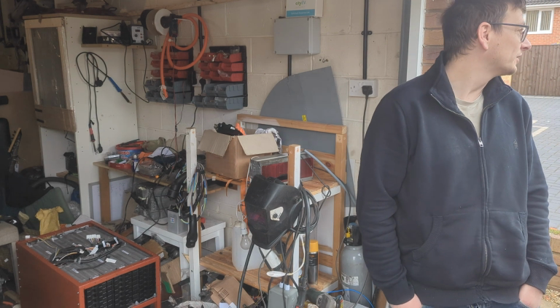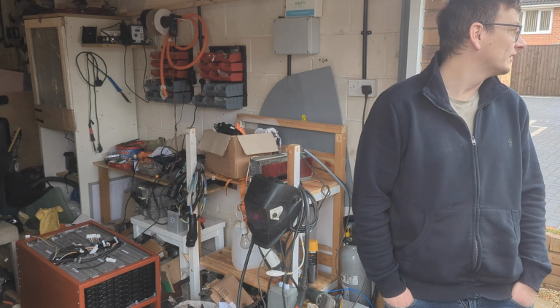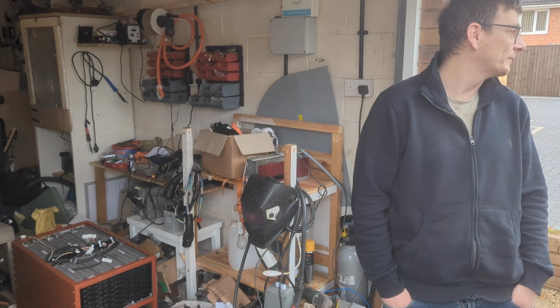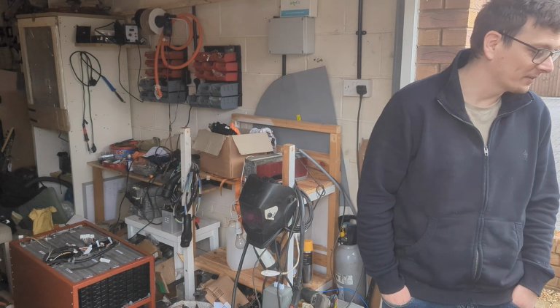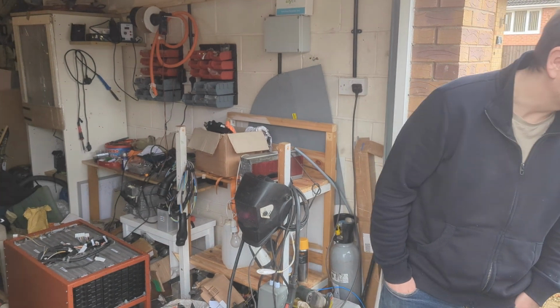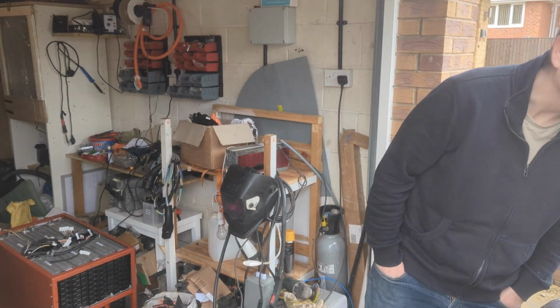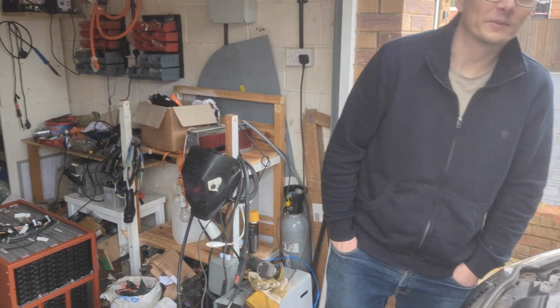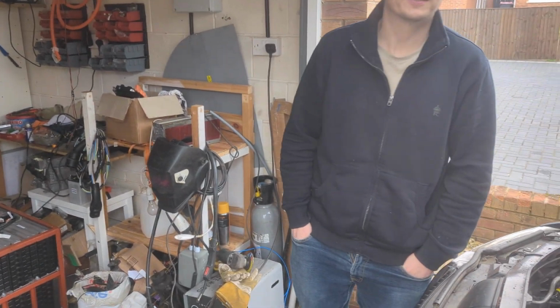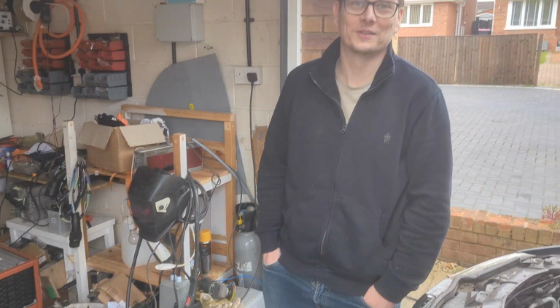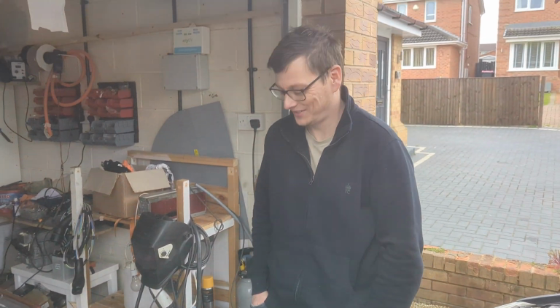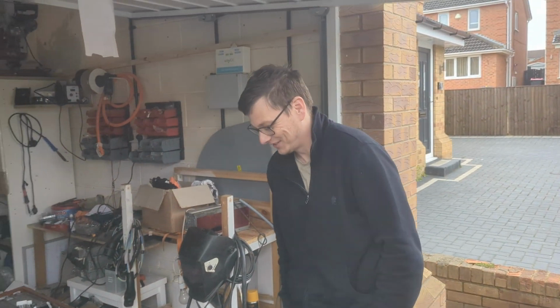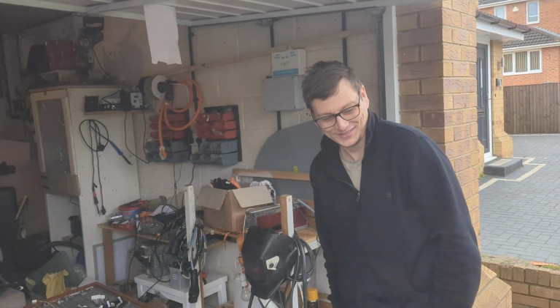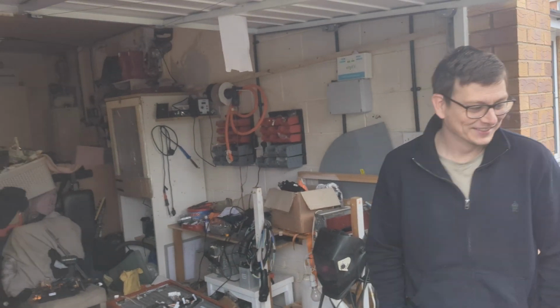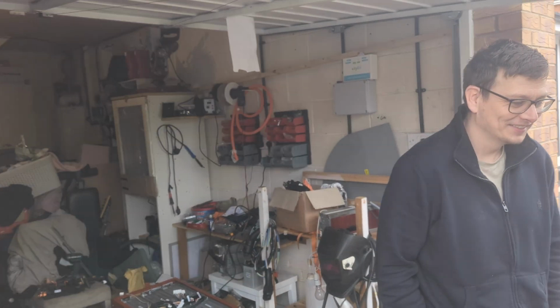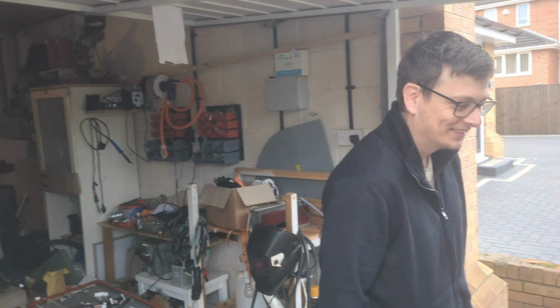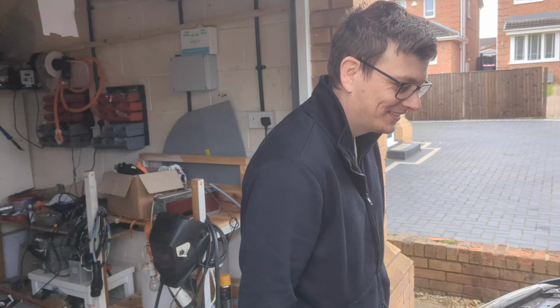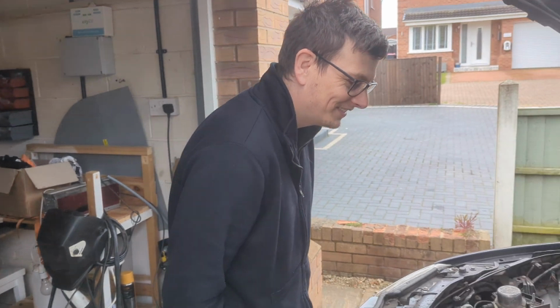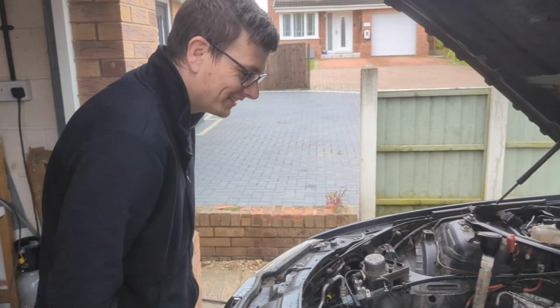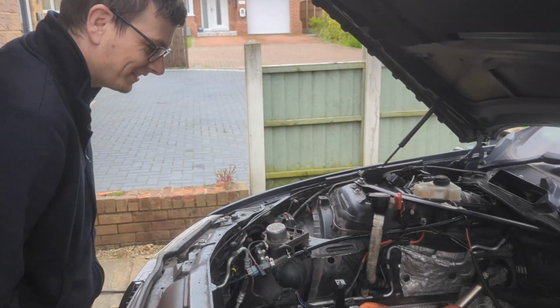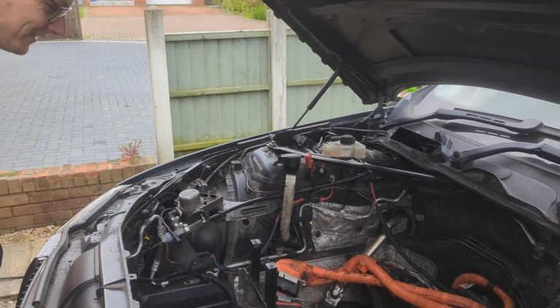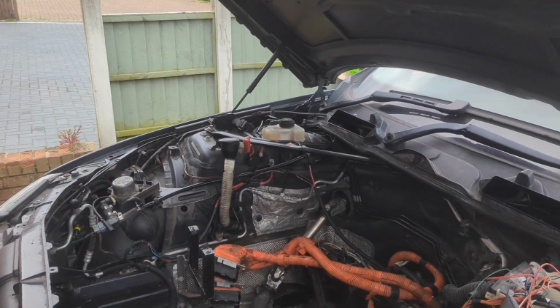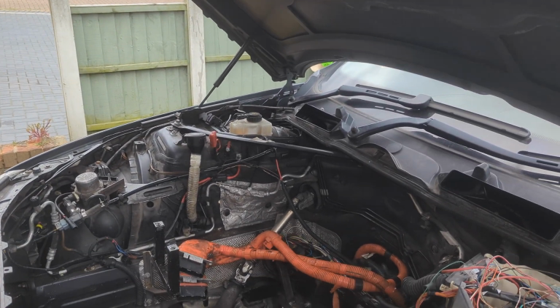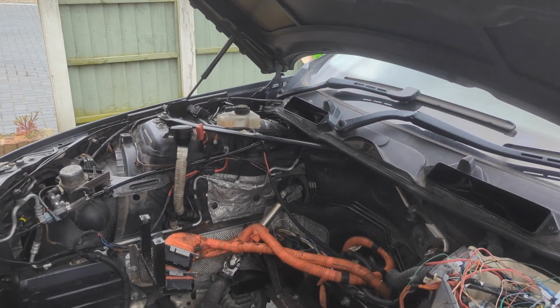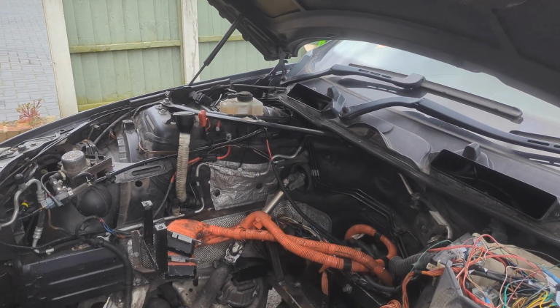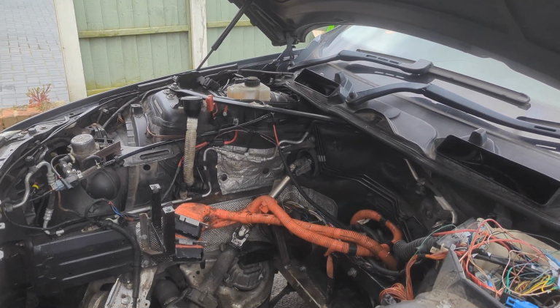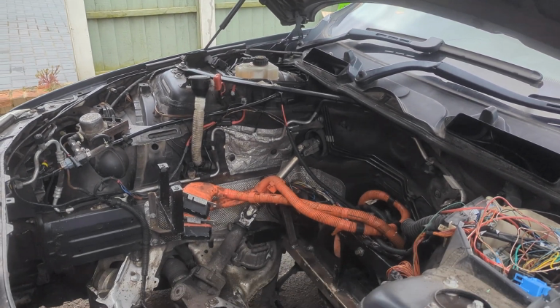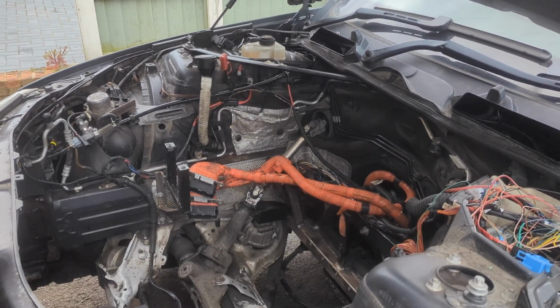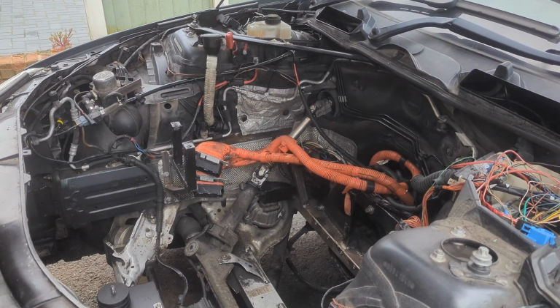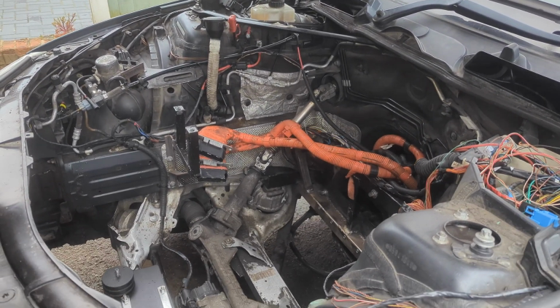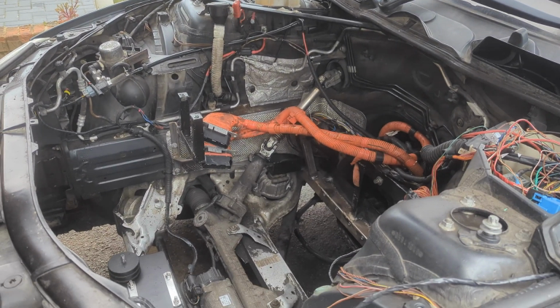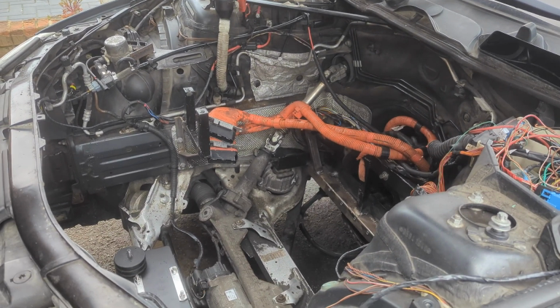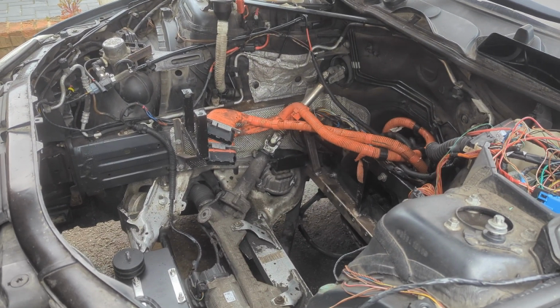It's not like in America where you can just weld whatever you want. No! If only we were in Florida, we could drive around with no doors on and just weld whatever we liked. But there'd probably be more road deaths, so you know, swings and roundabouts.